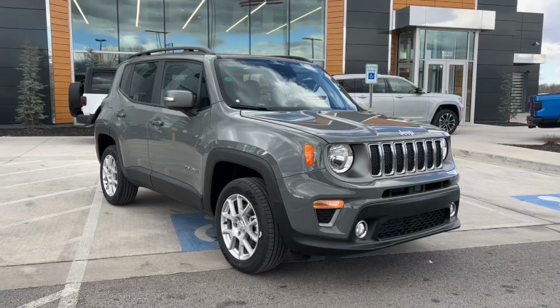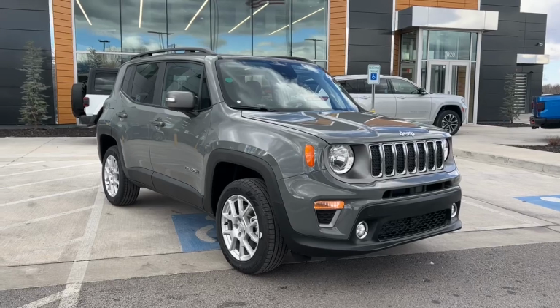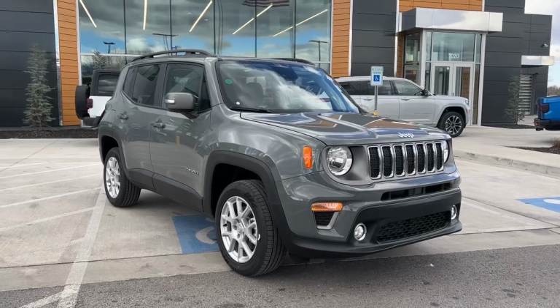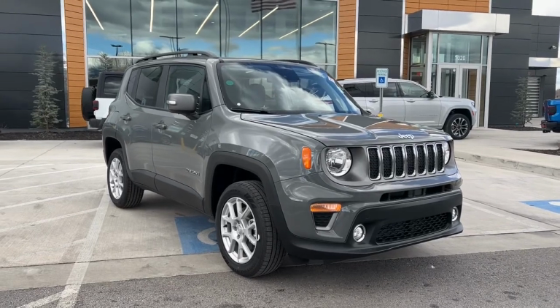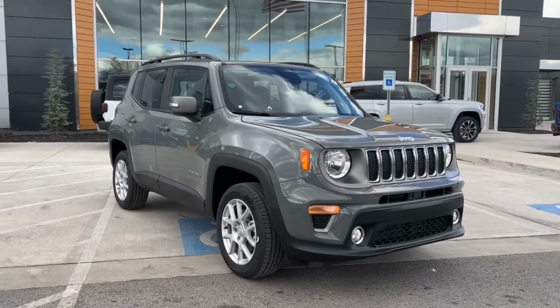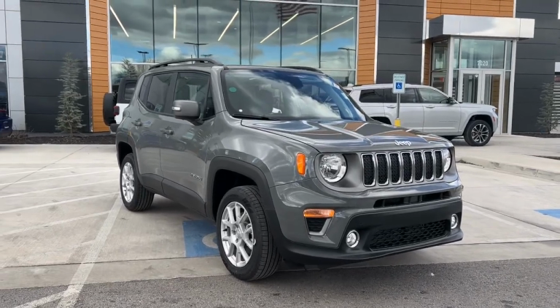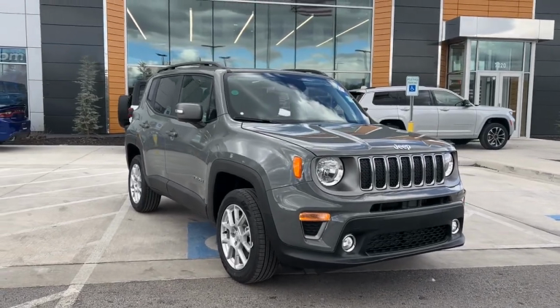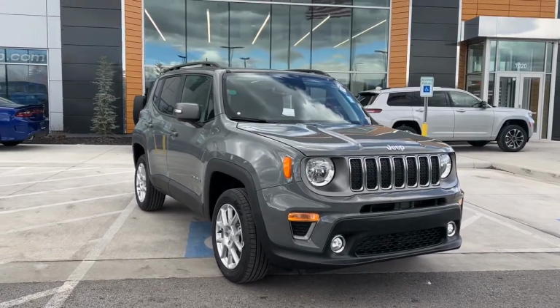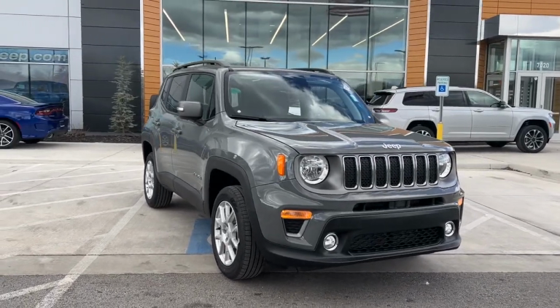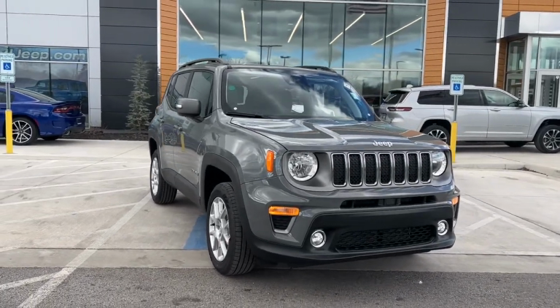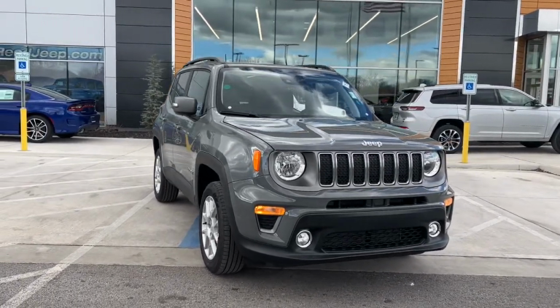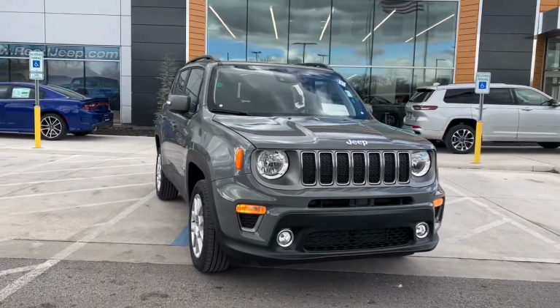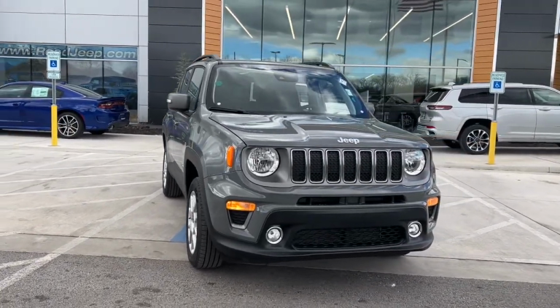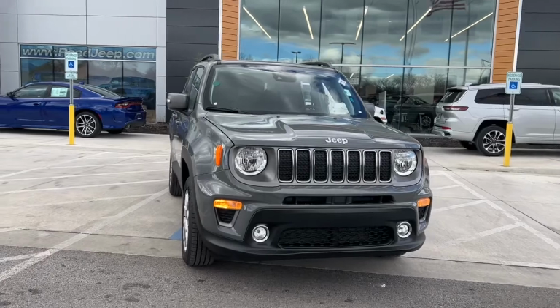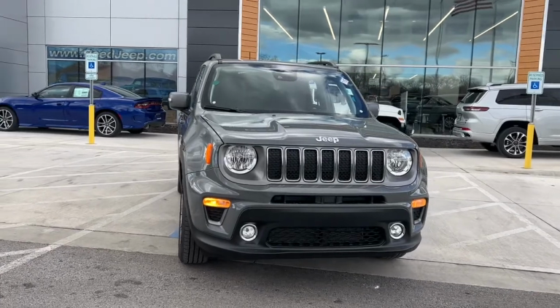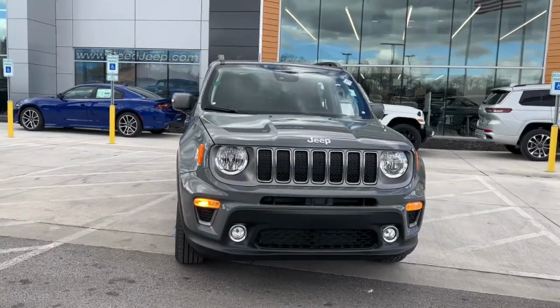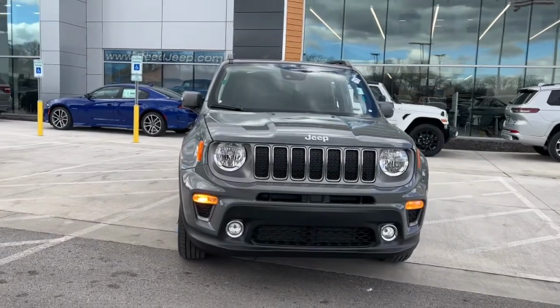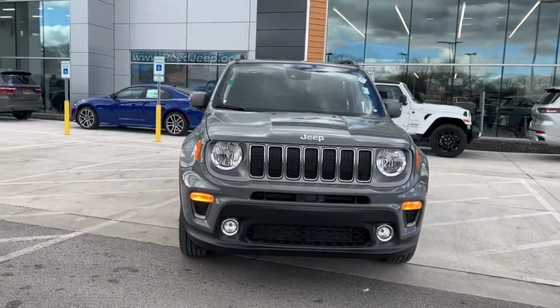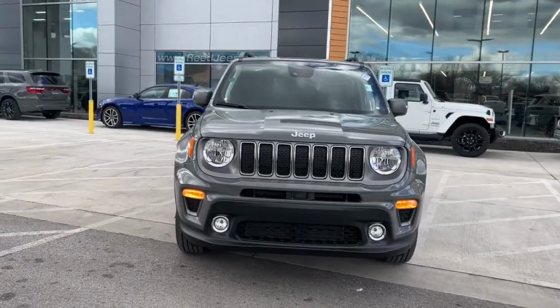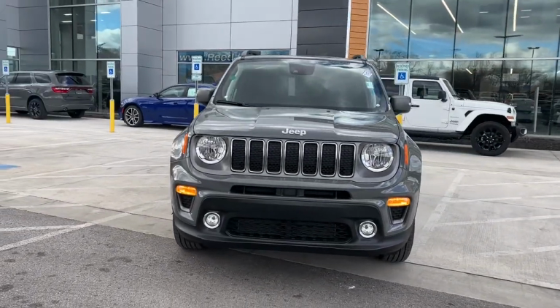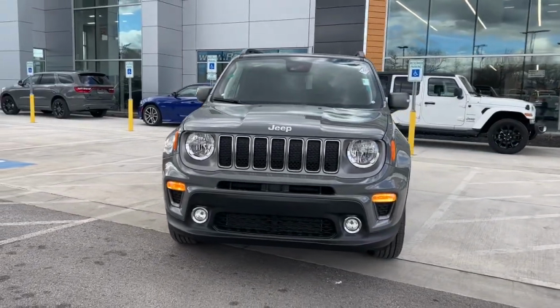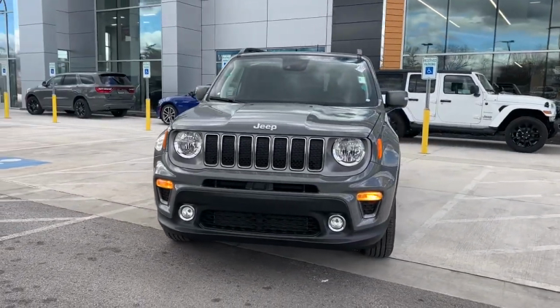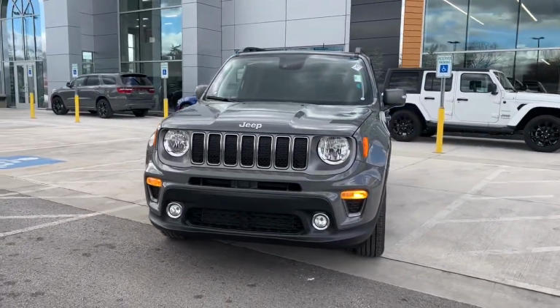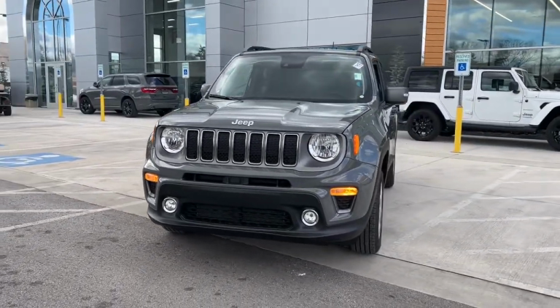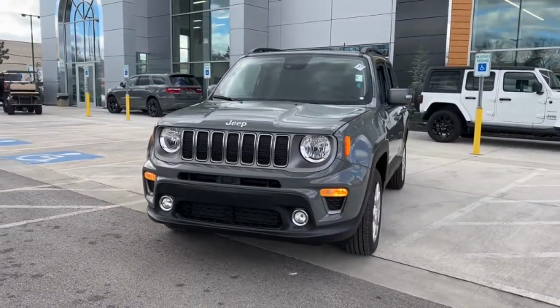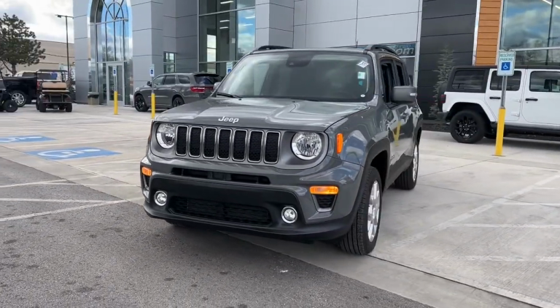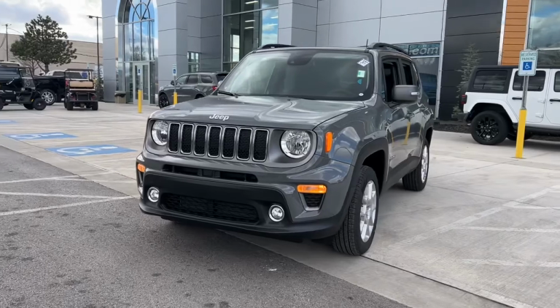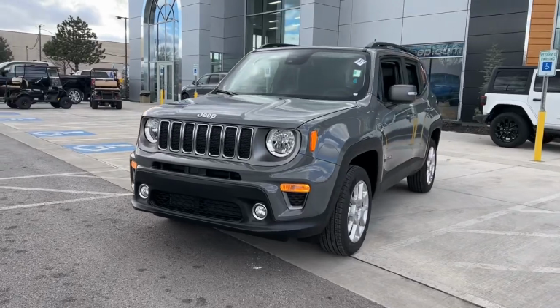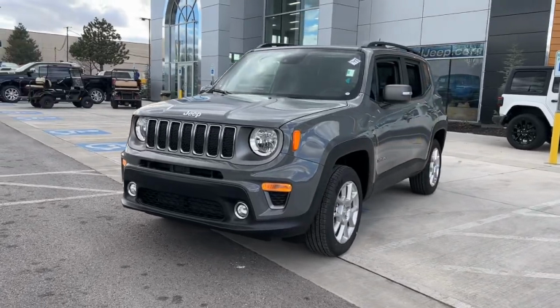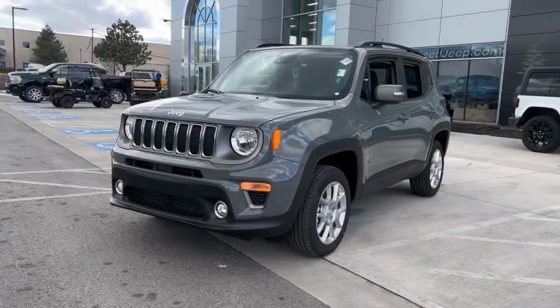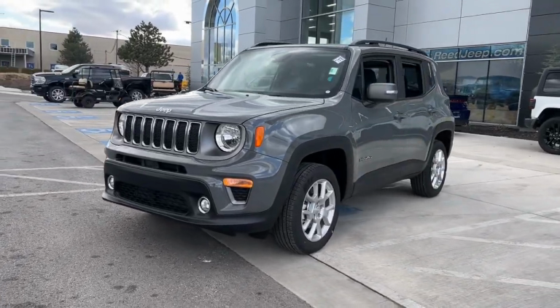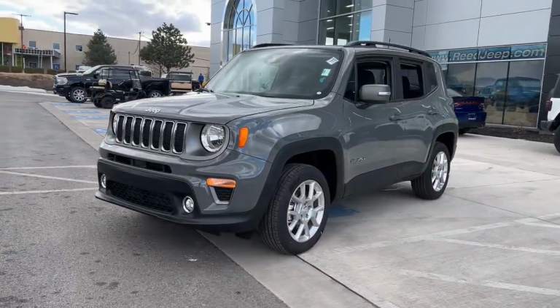You just found the 2021 Jeep Renegade. The Jeep Renegade — the small SUV with iconic heritage, bold design, smart technology, and a penchant for off-road adventure.